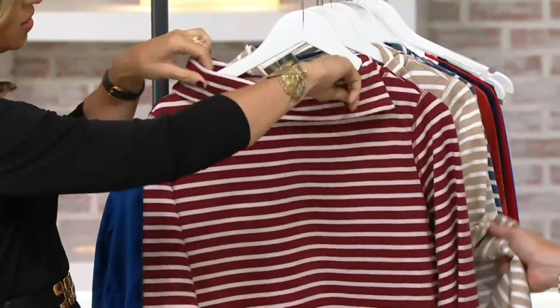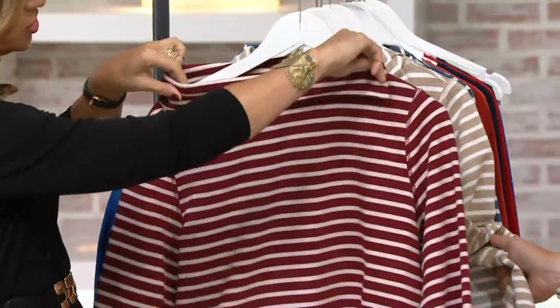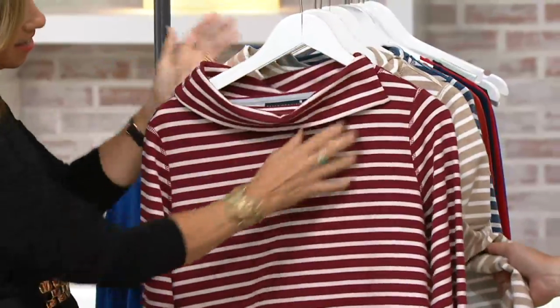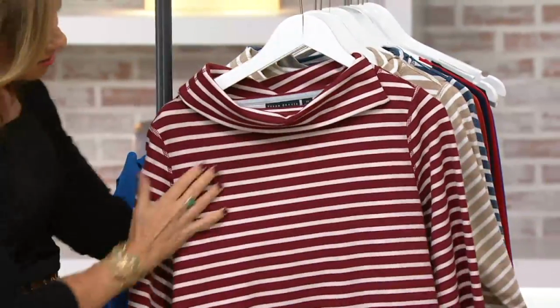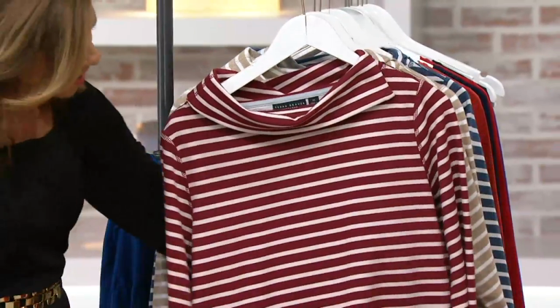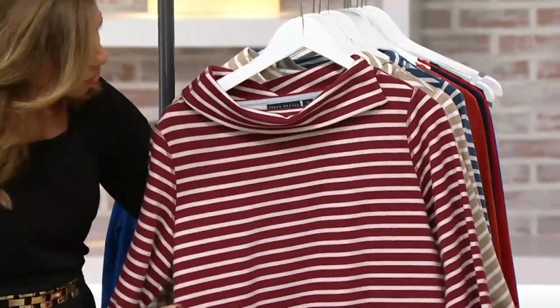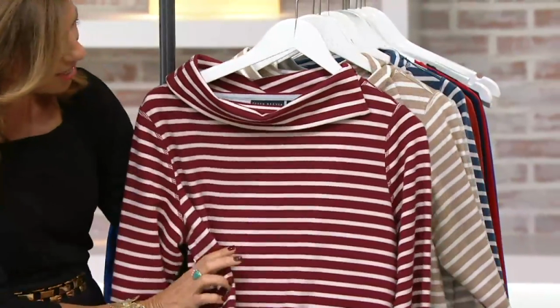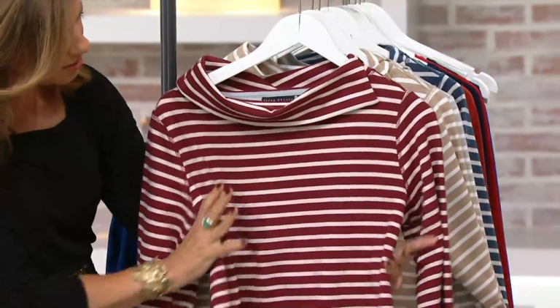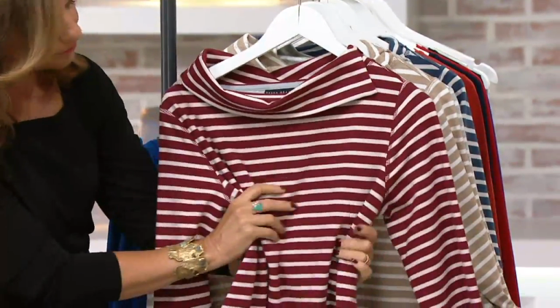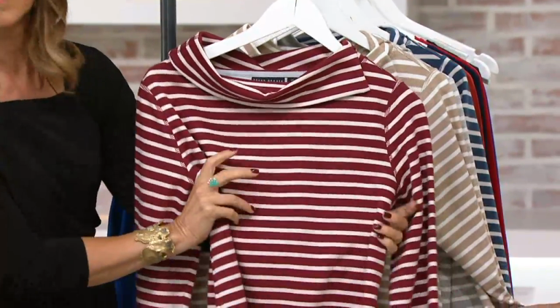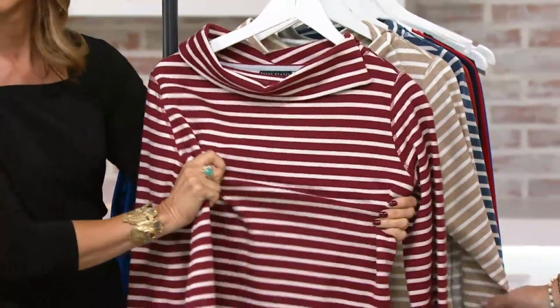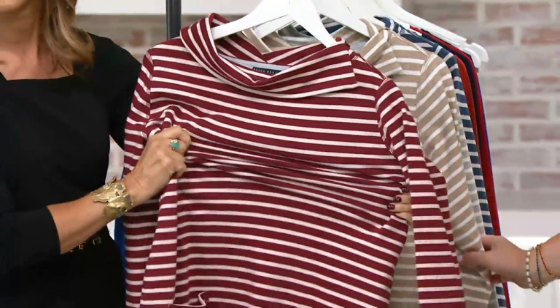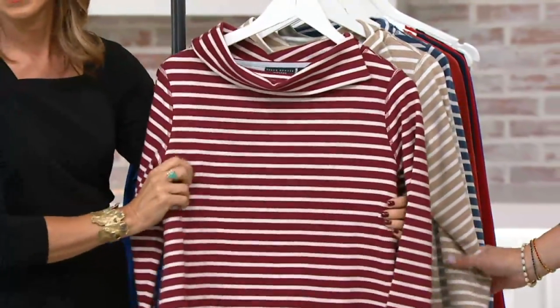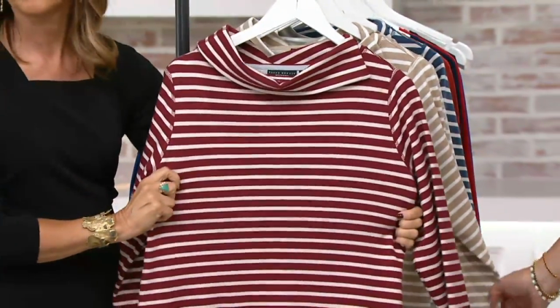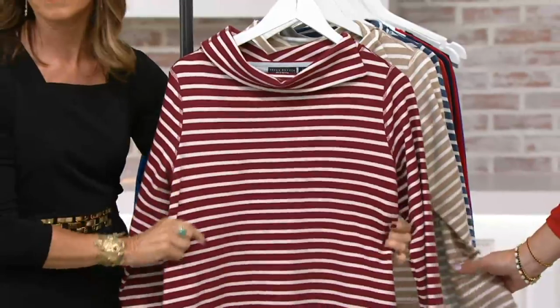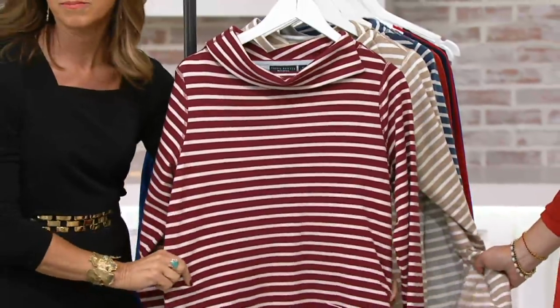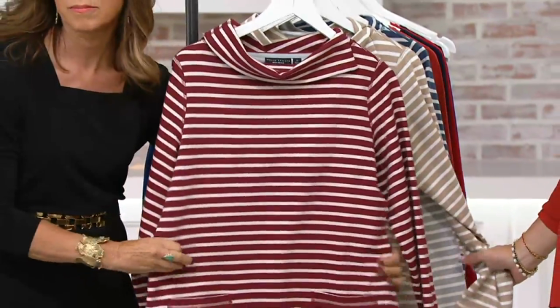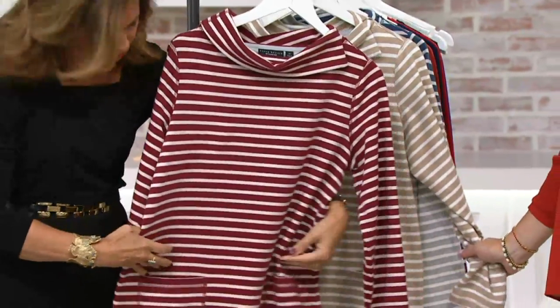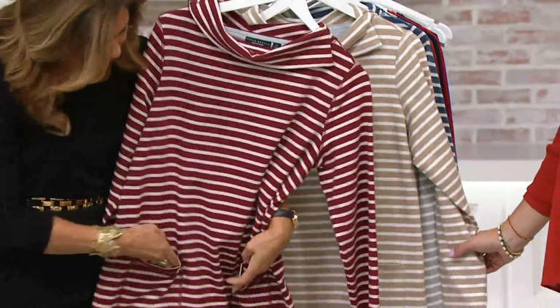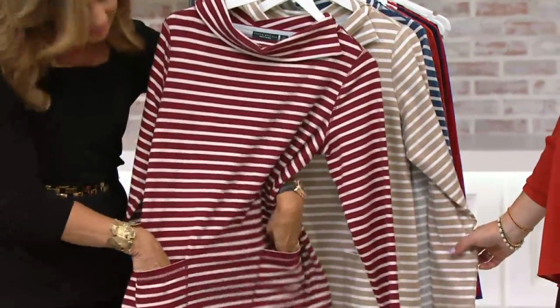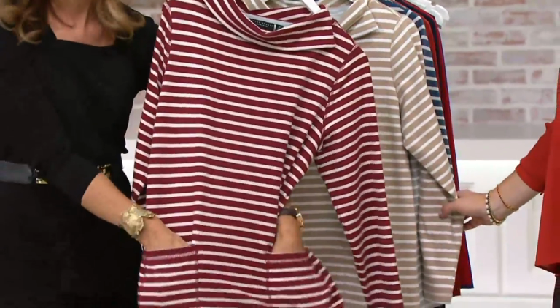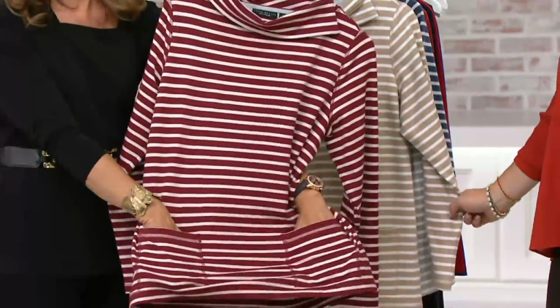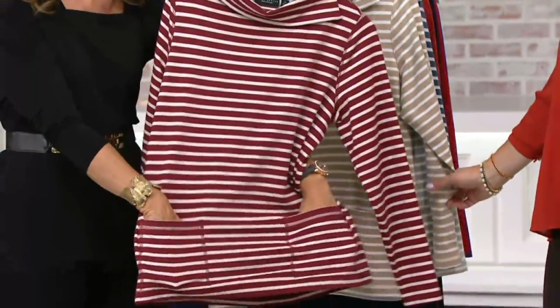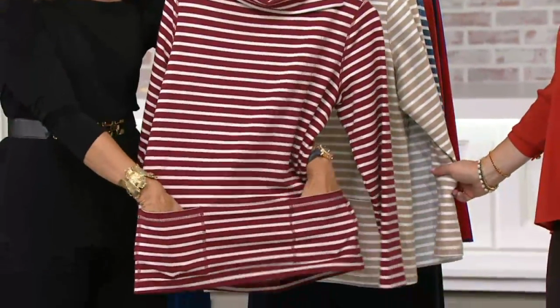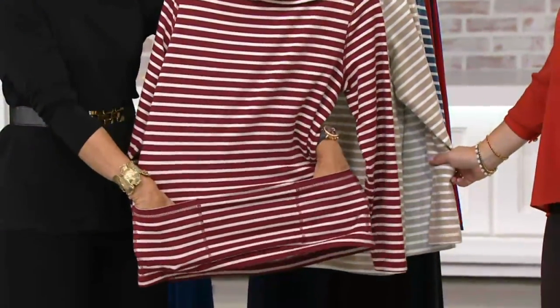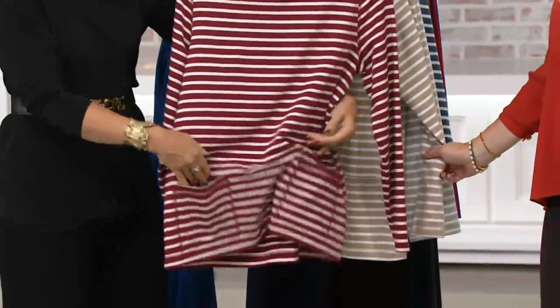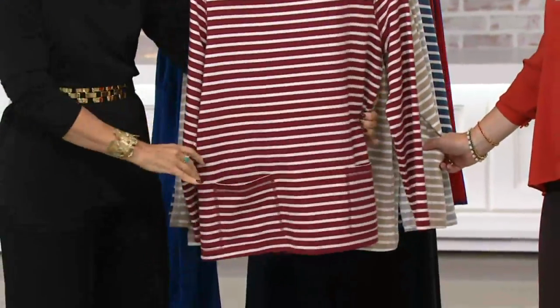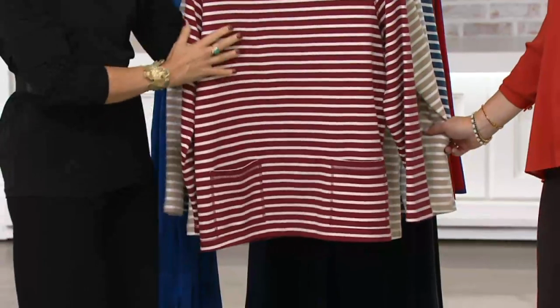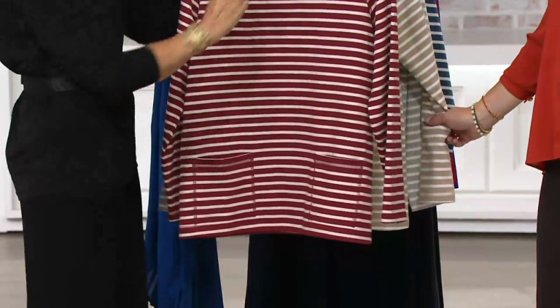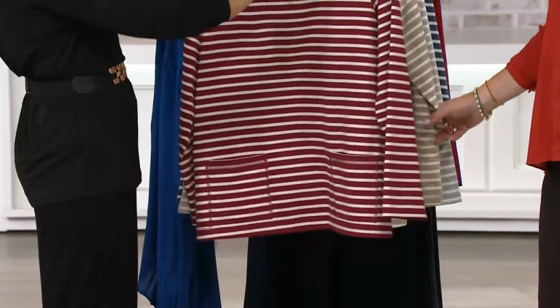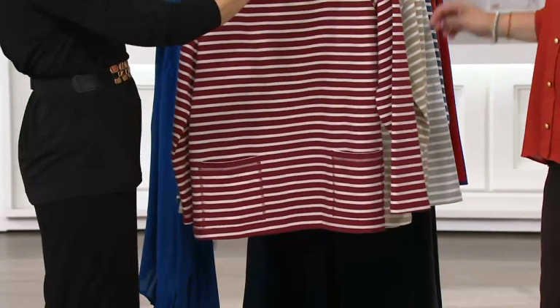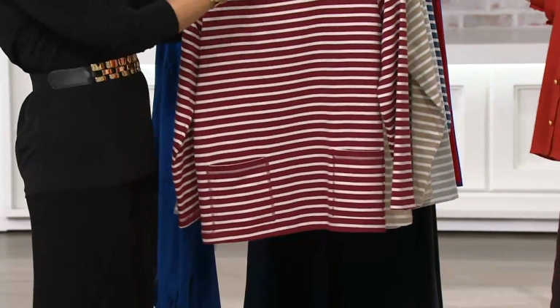The easy pay that we managed to get you today will go away at the end of the day — that's the only bad news on that. Other than that, this is part of her weekend collection. It is a striped French terry cowl neck top with so much pizzazz to it, four different colors.